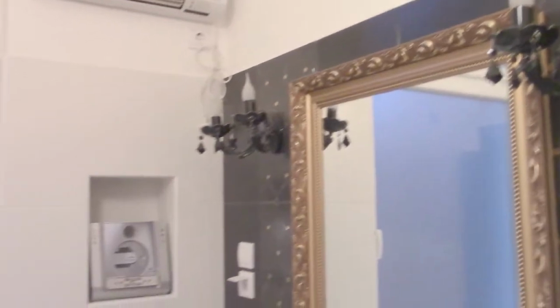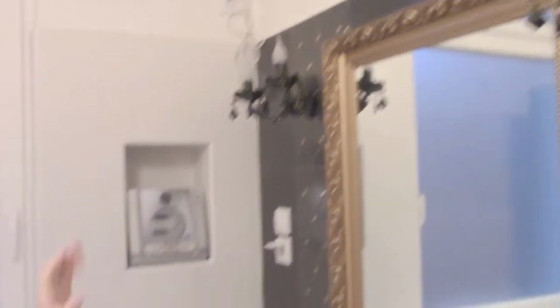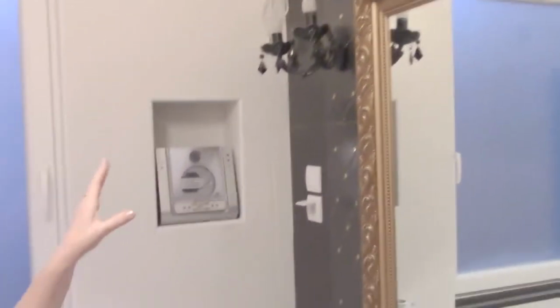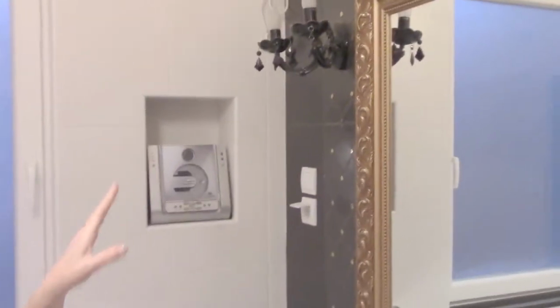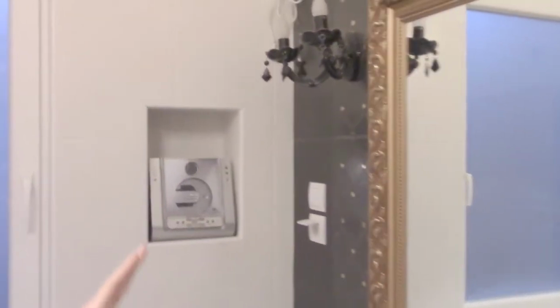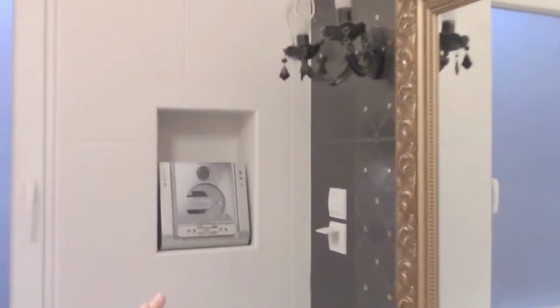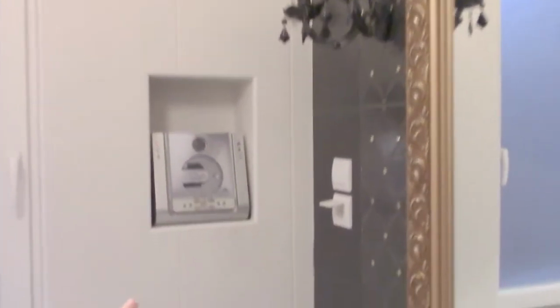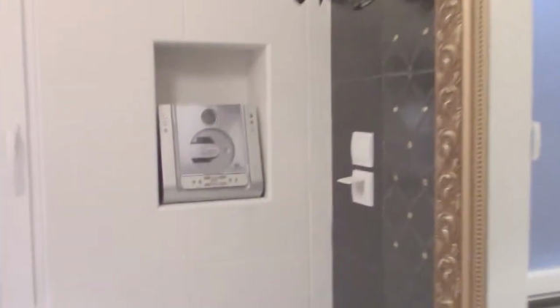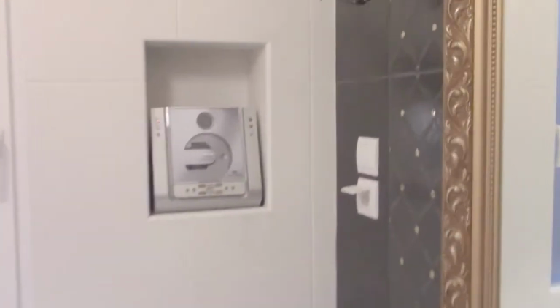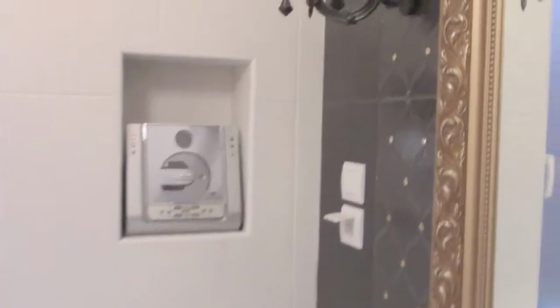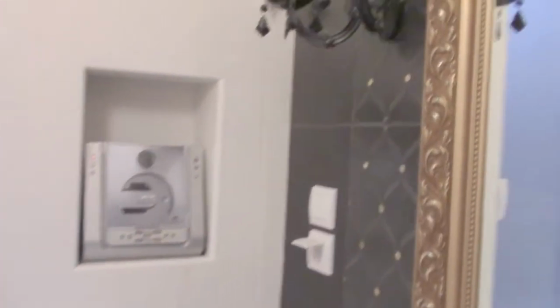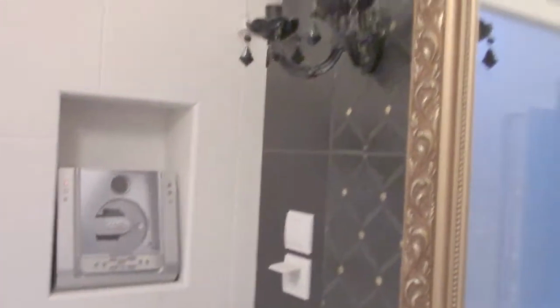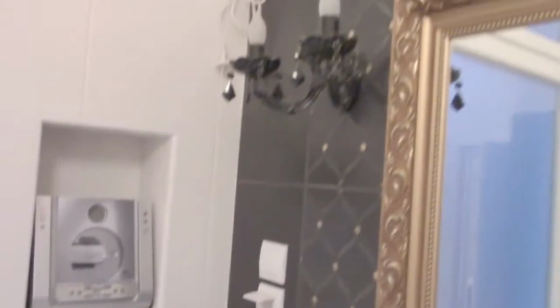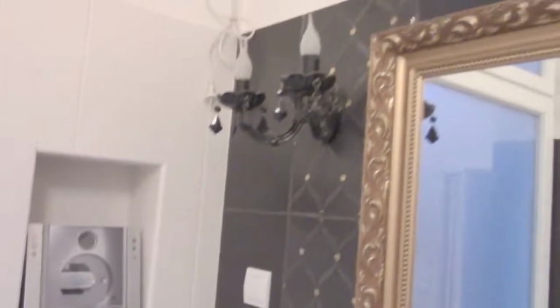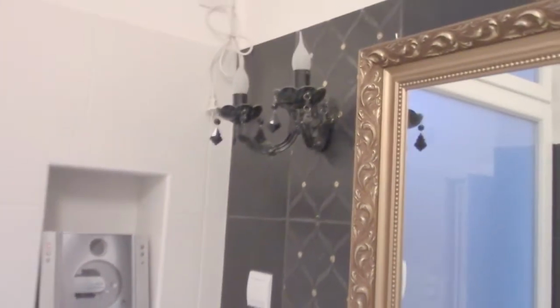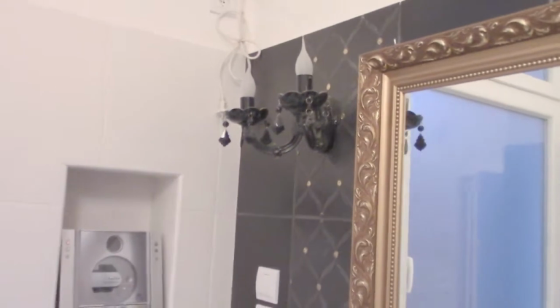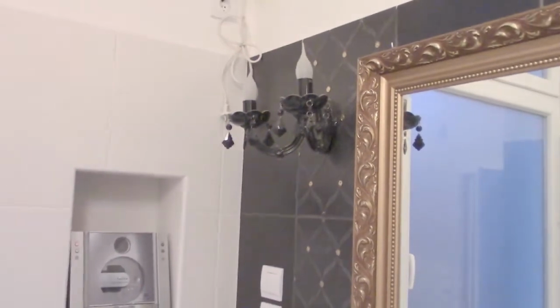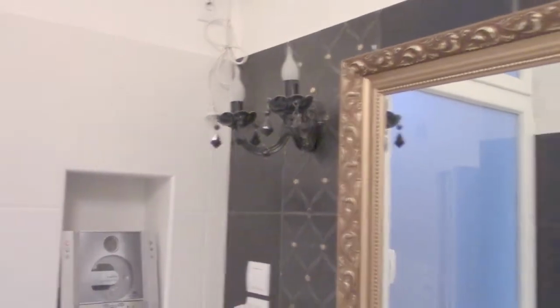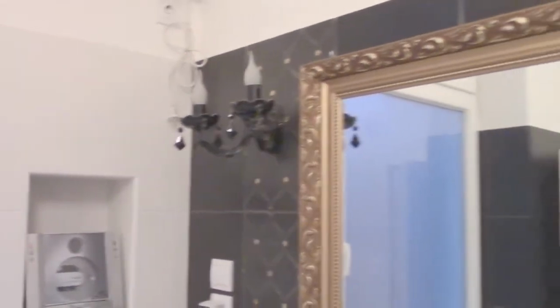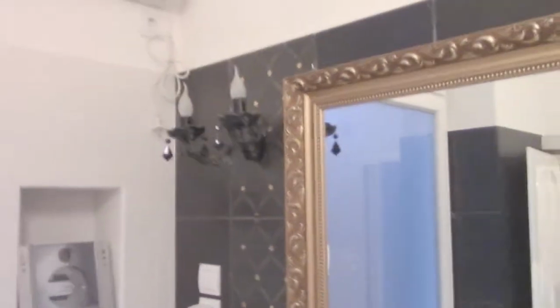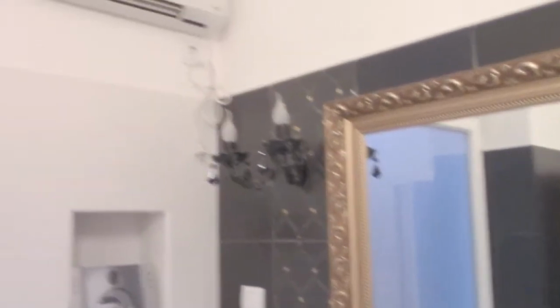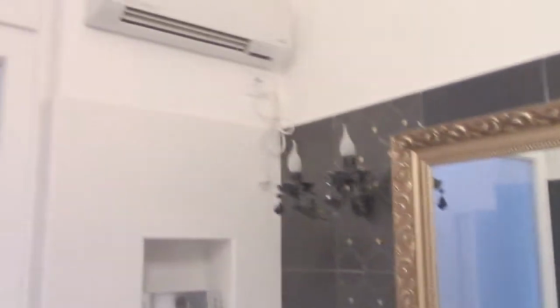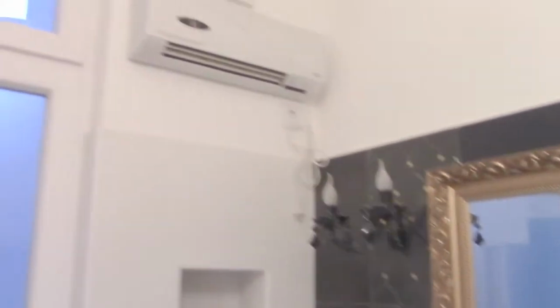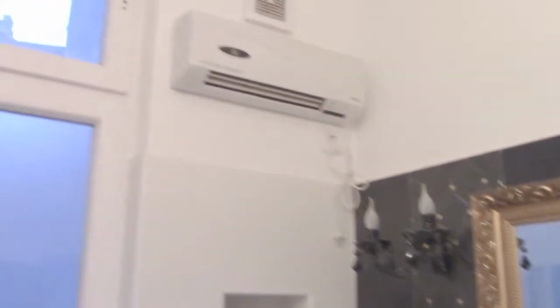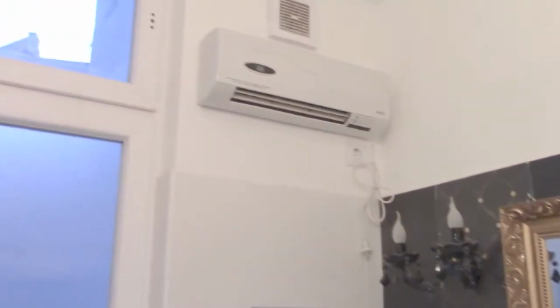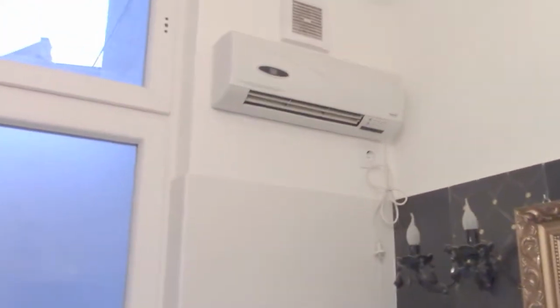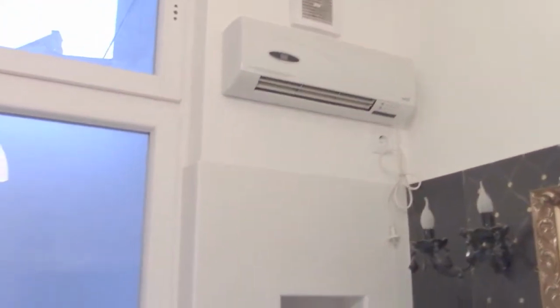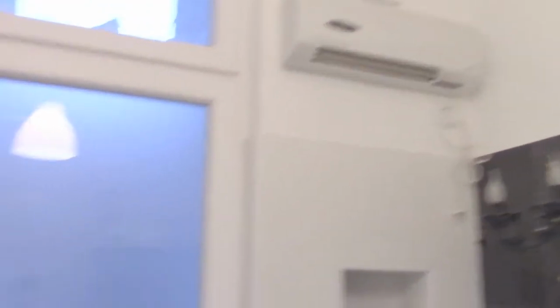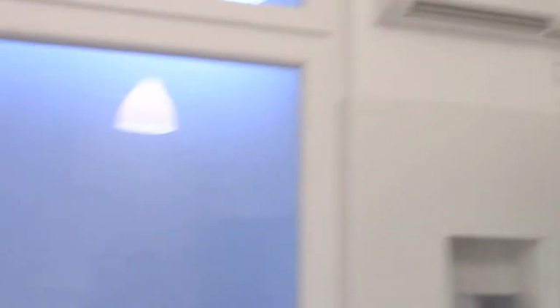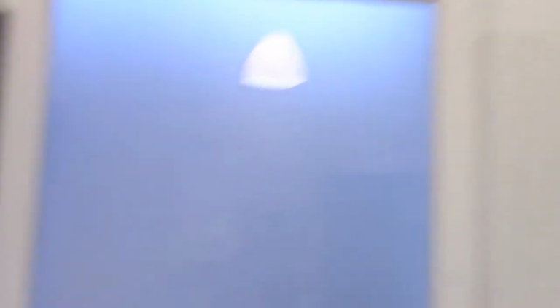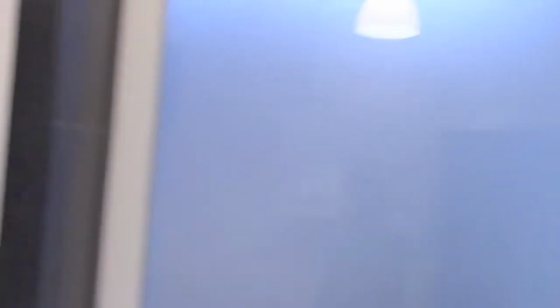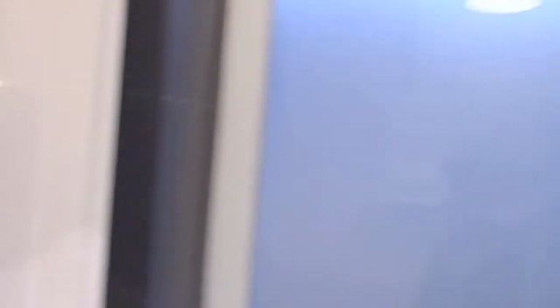As you see, this little chandelier also exists. And of course, the air conditioning is very important. Let's go and see another room of the apartment.